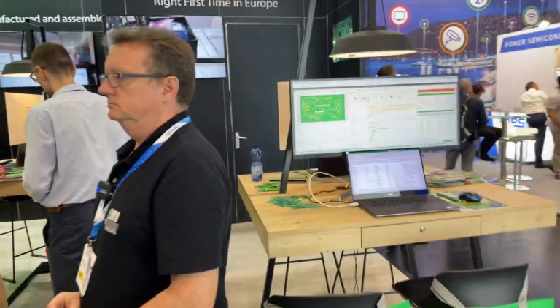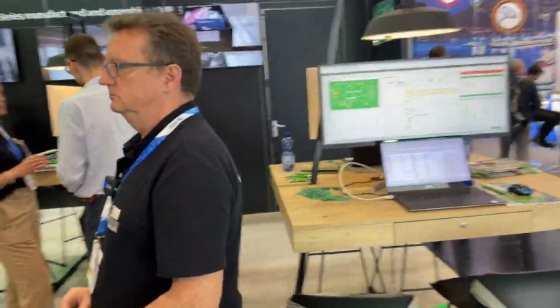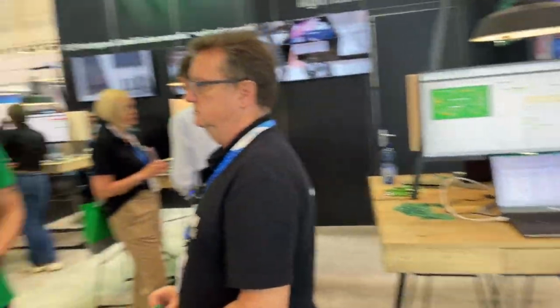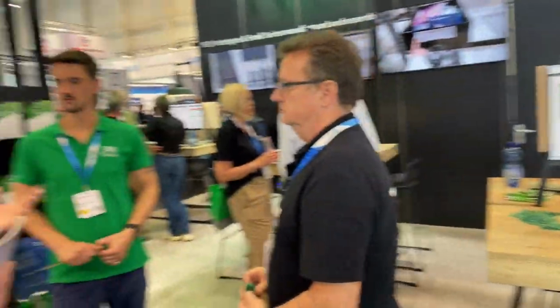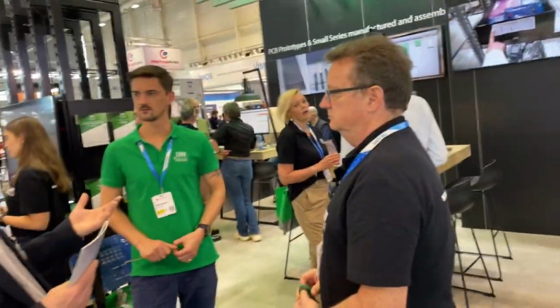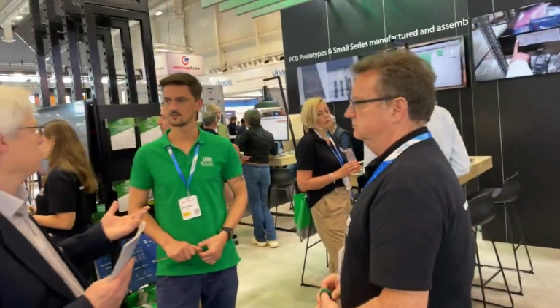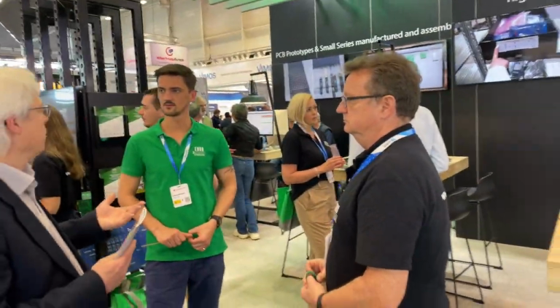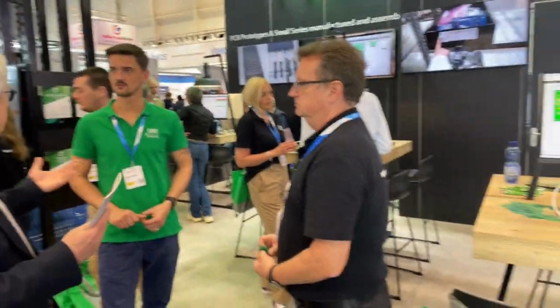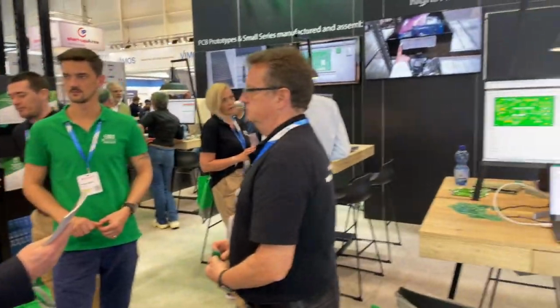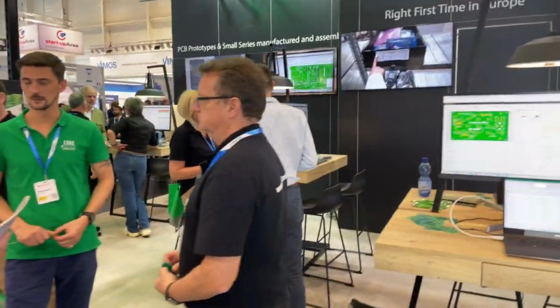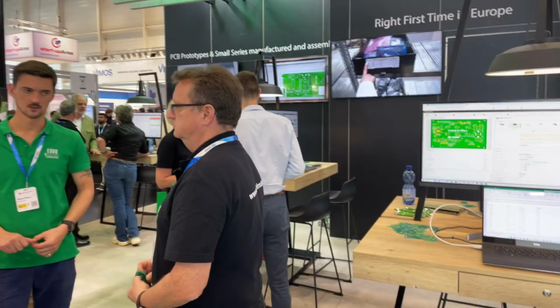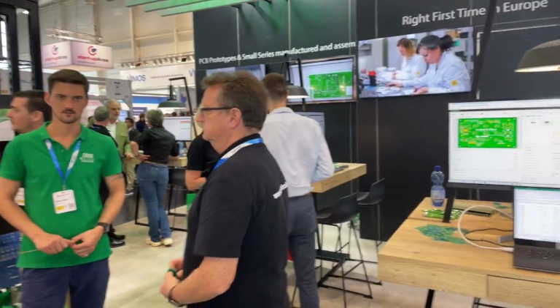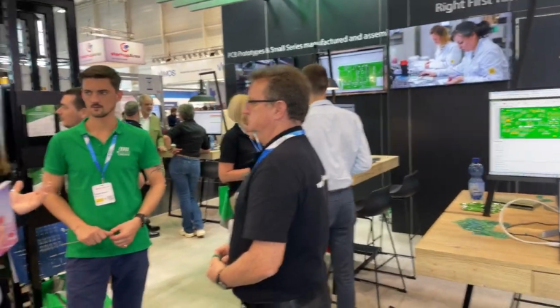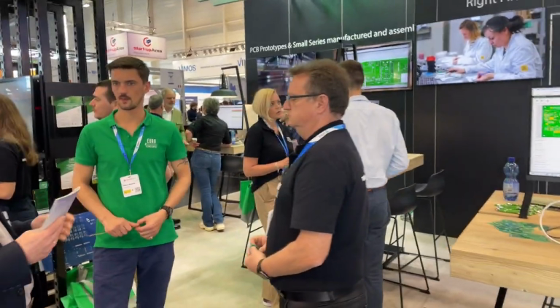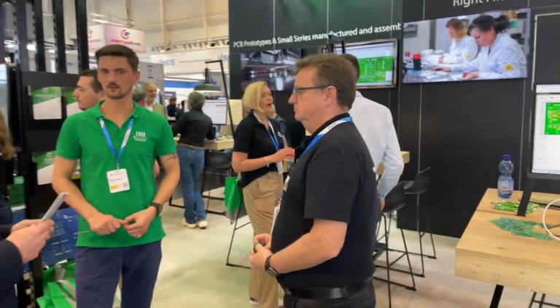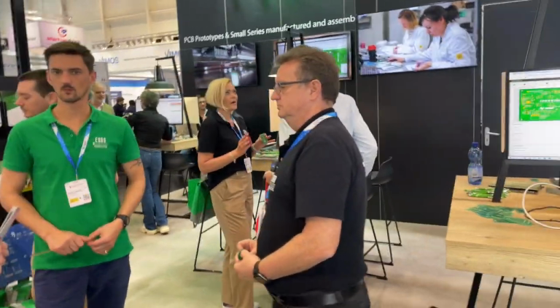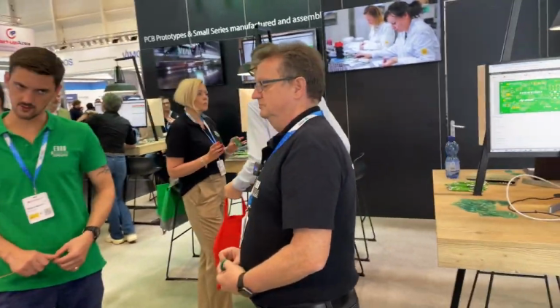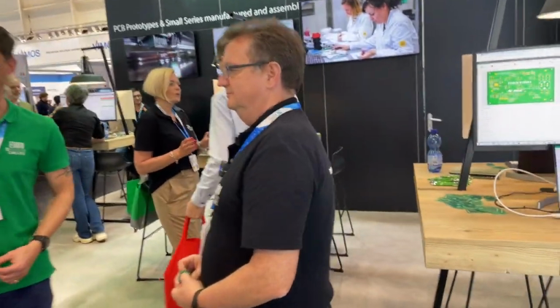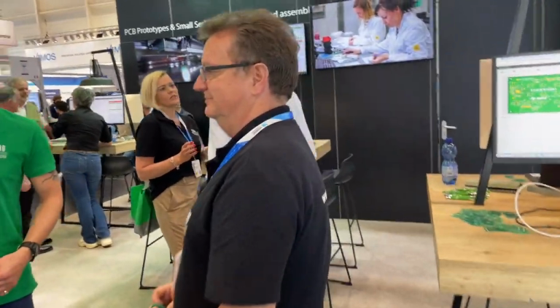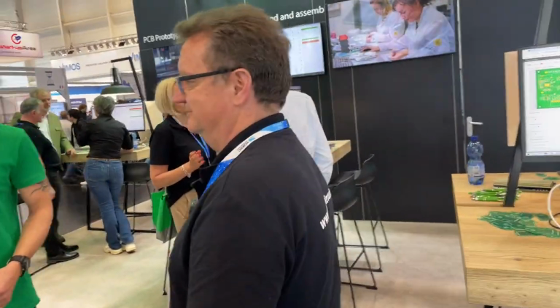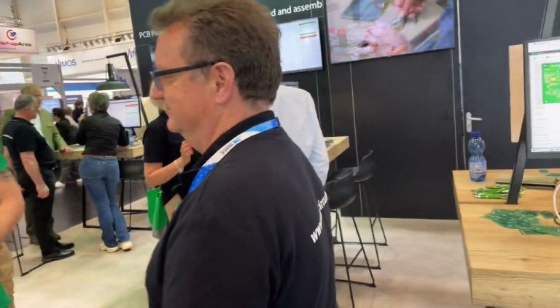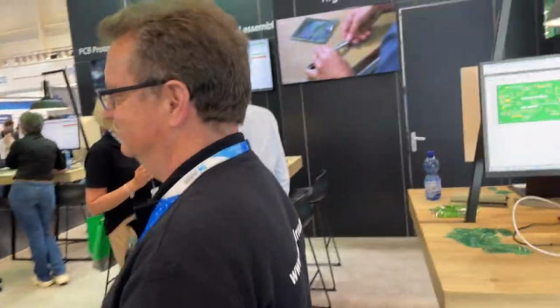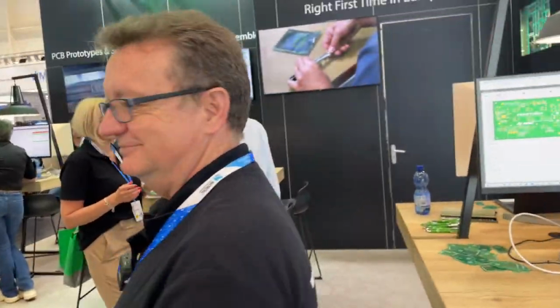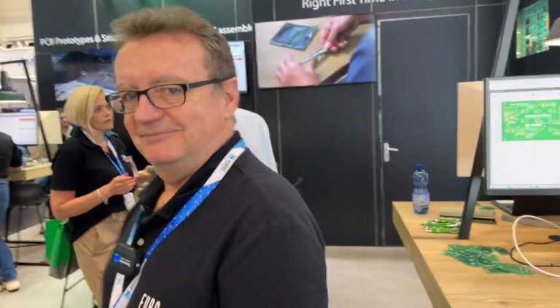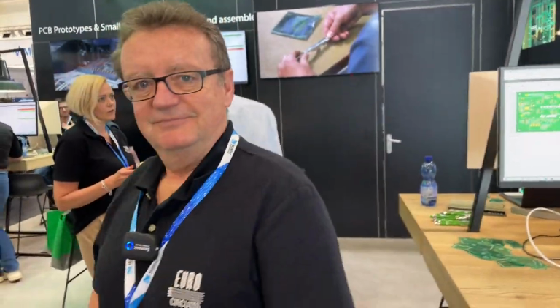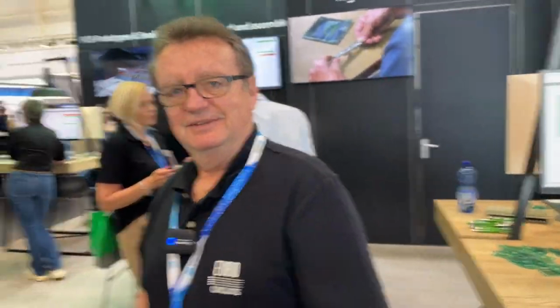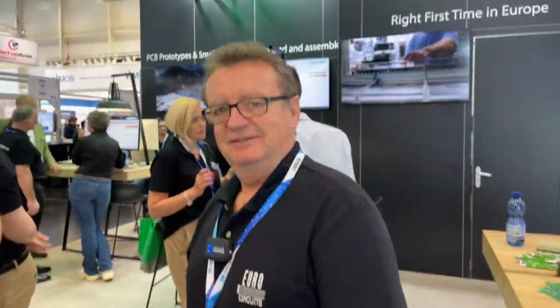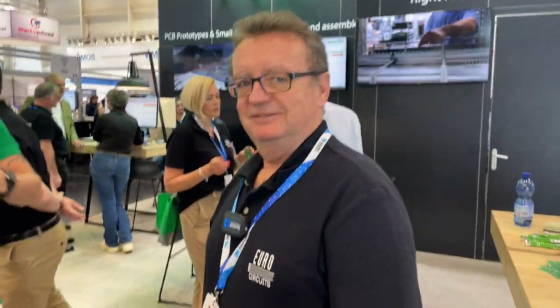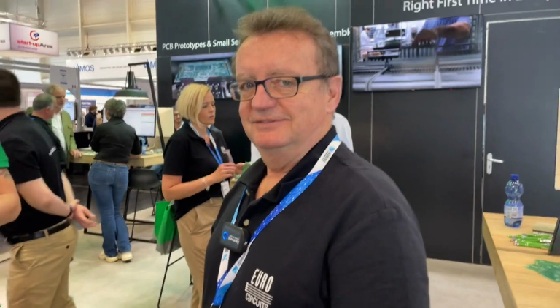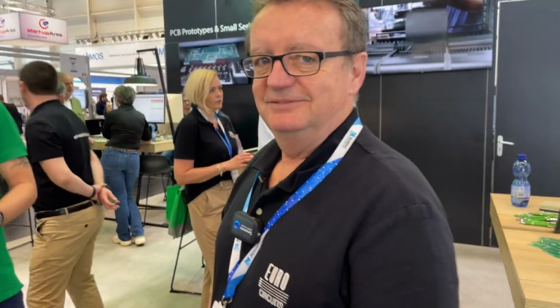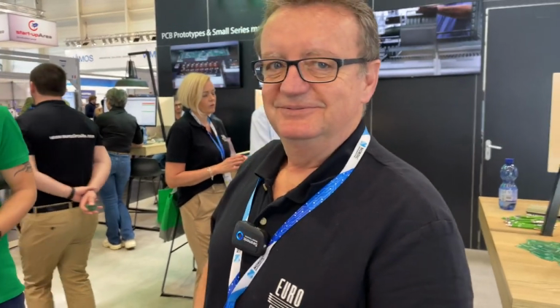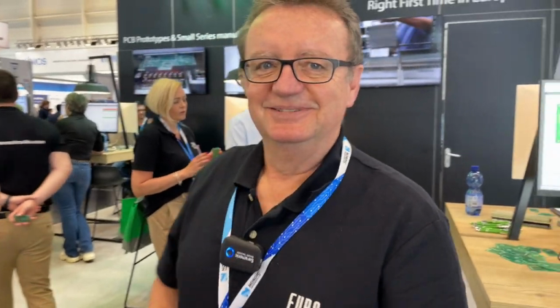Everybody's busy, as you can see, giving demos and talking to customers. And here we have our friend Uwe.